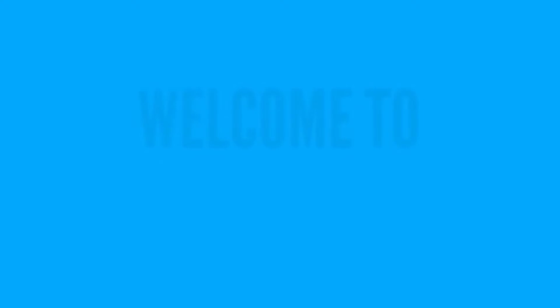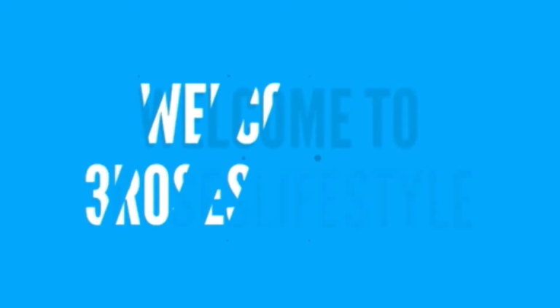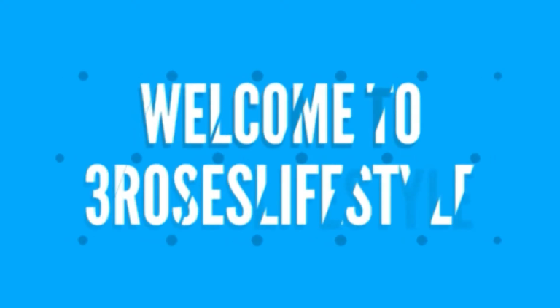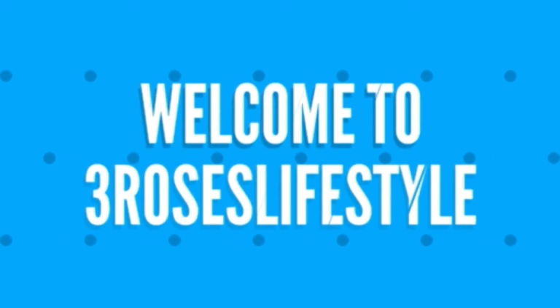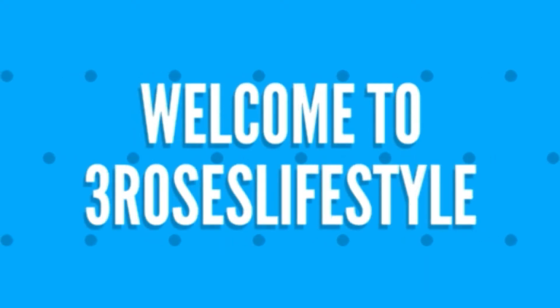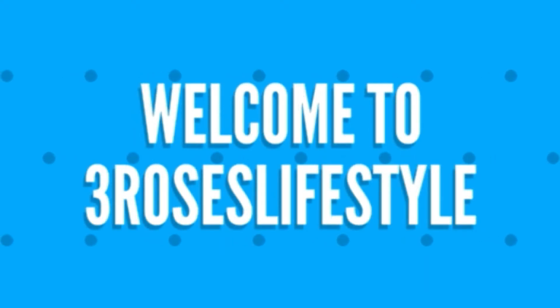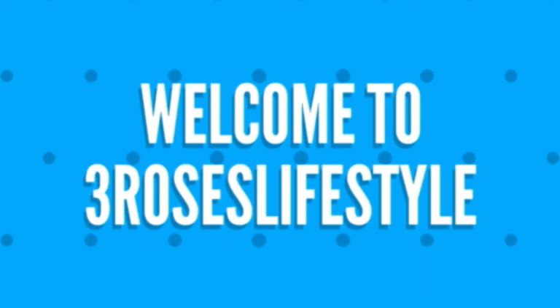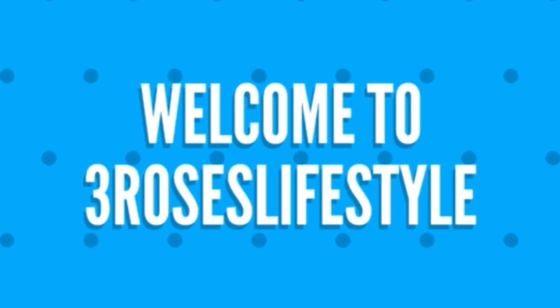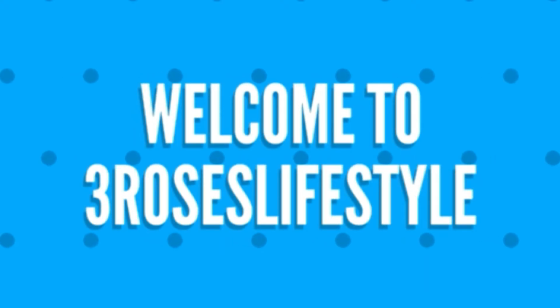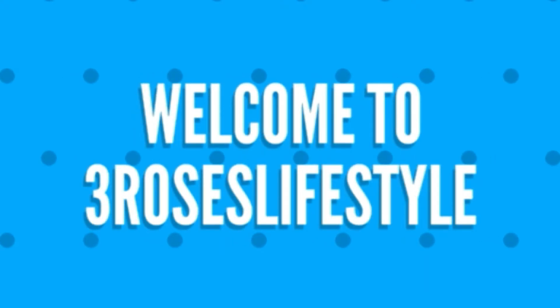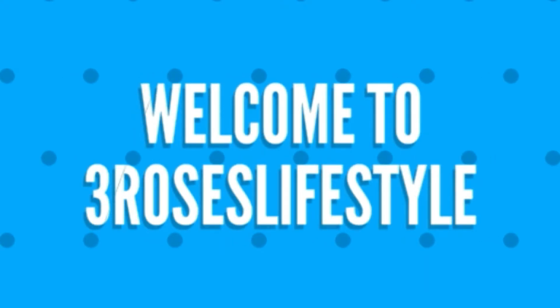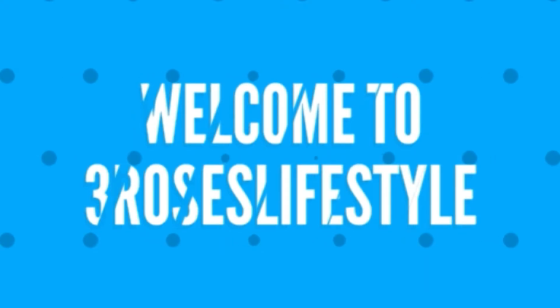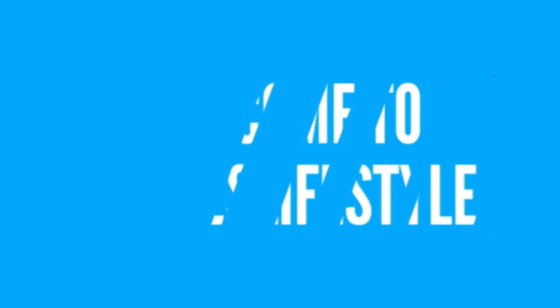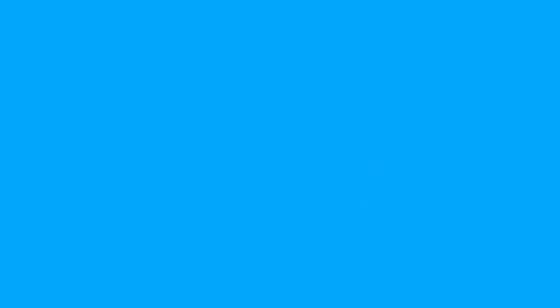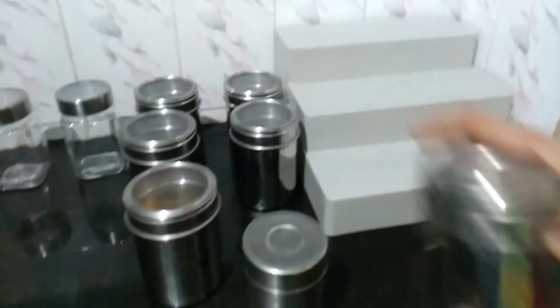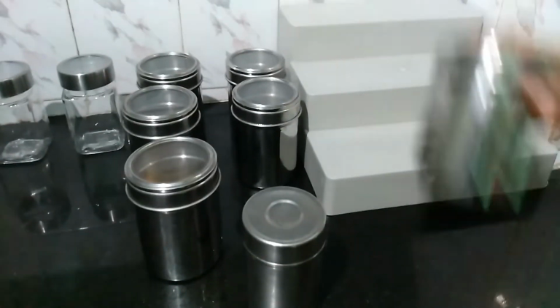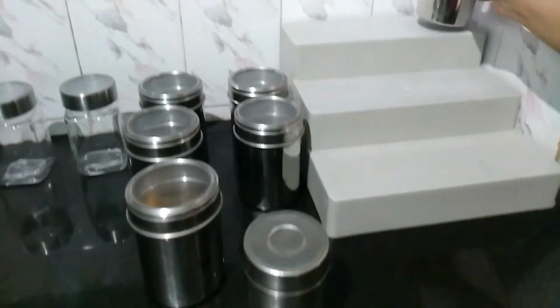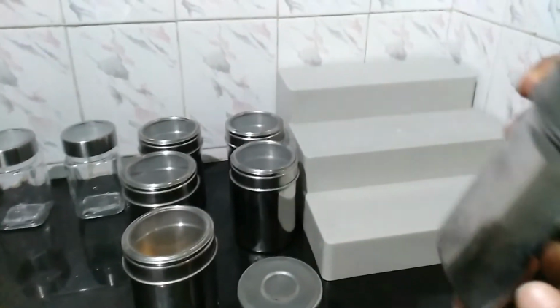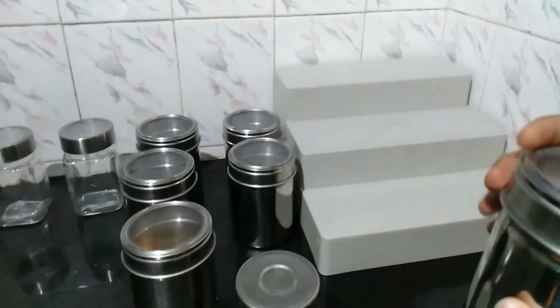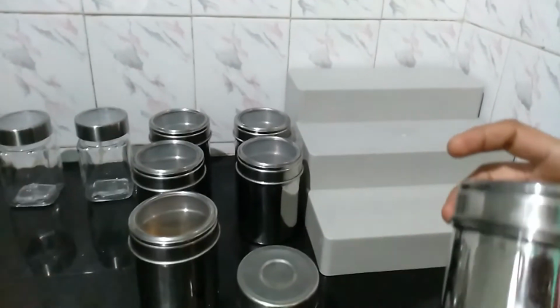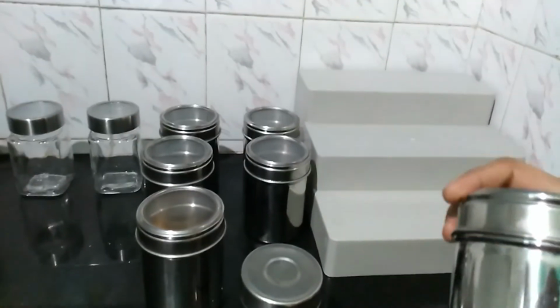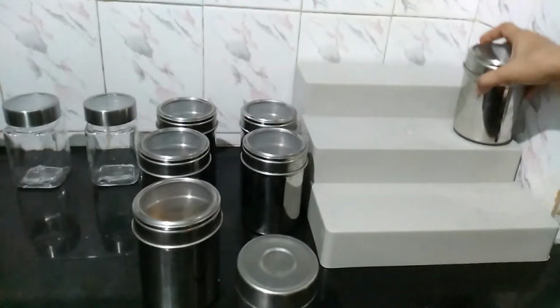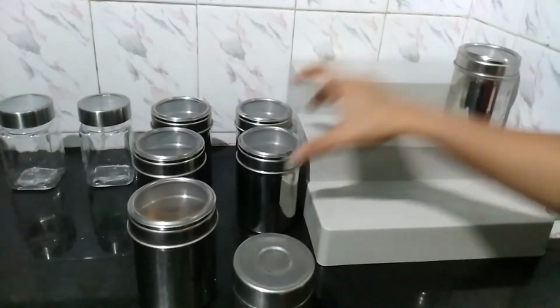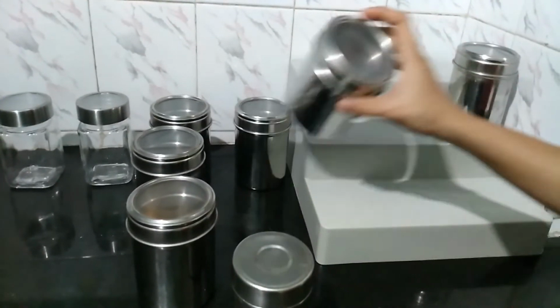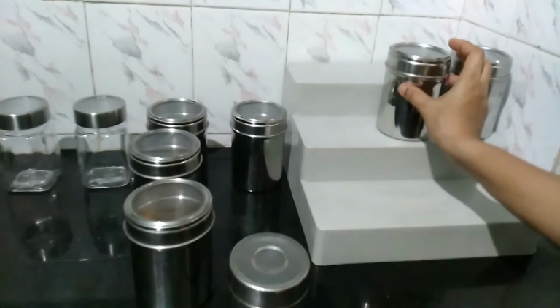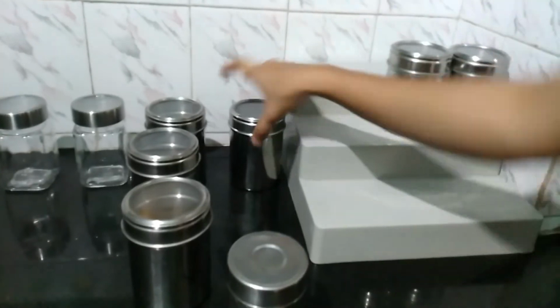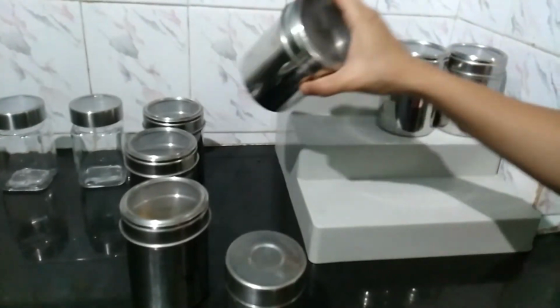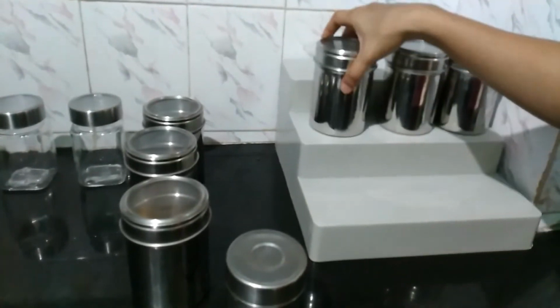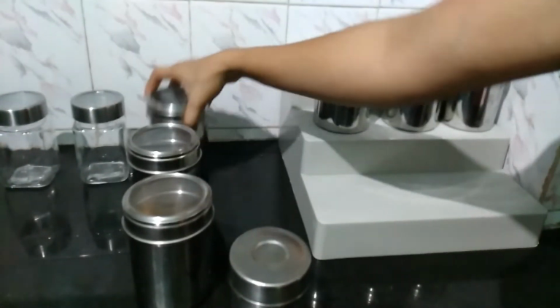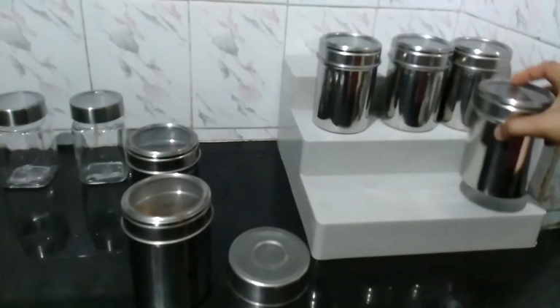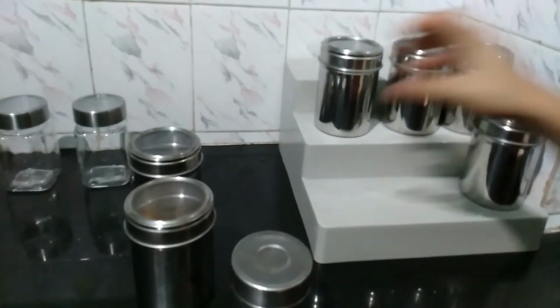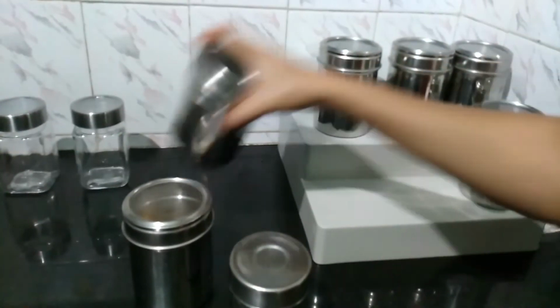Hi friends! Welcome to 3Rossers Lifestyle! In today's video, we will use a few organizers in the kitchen and wardrobe. If we are using this, we will save a lot.